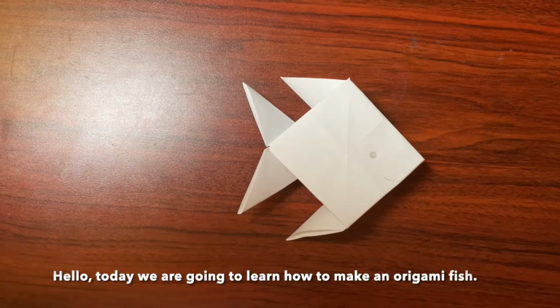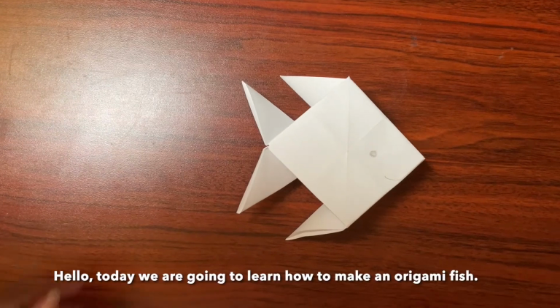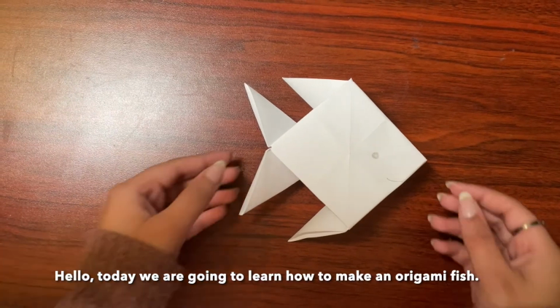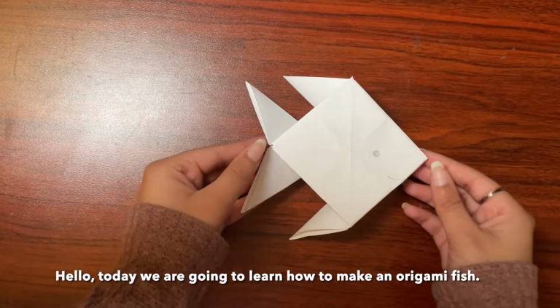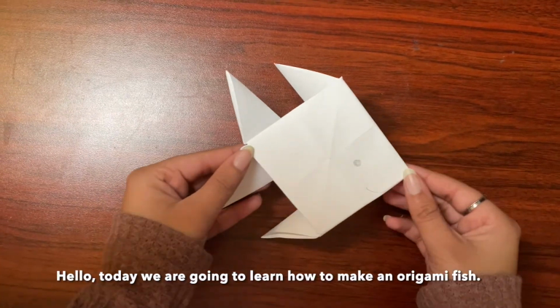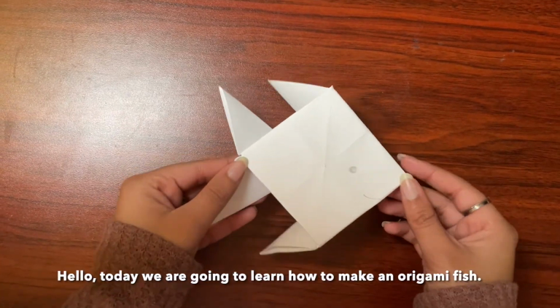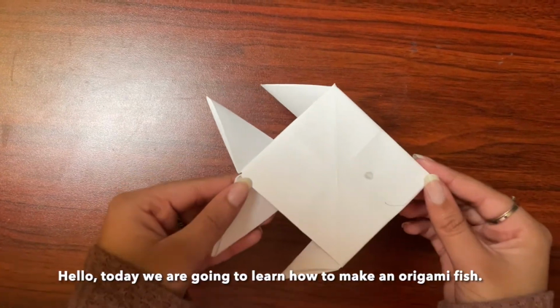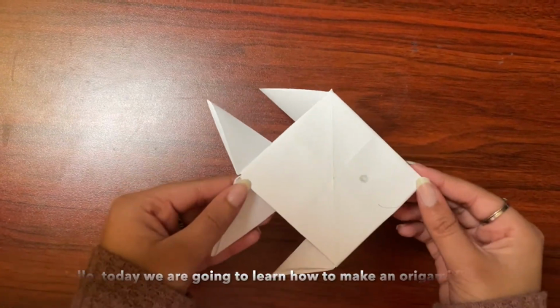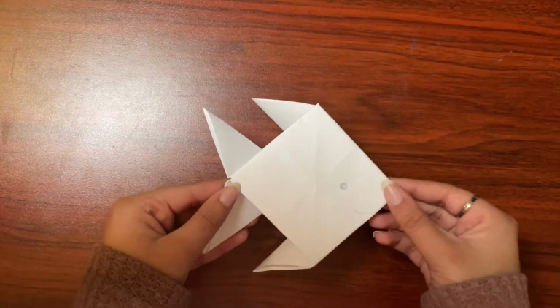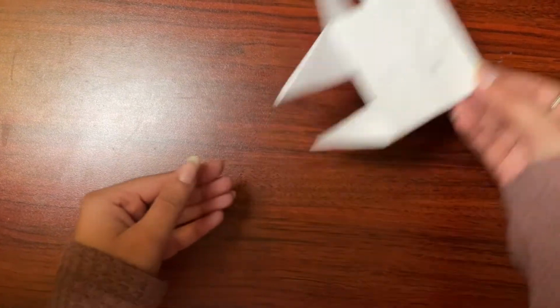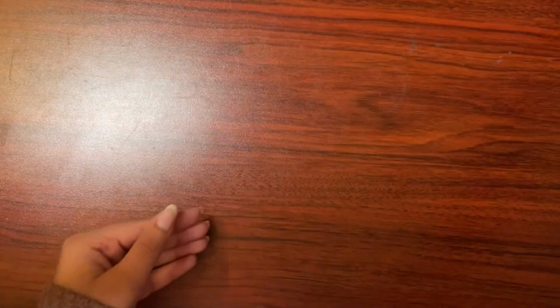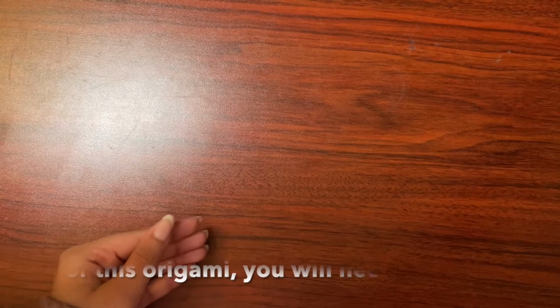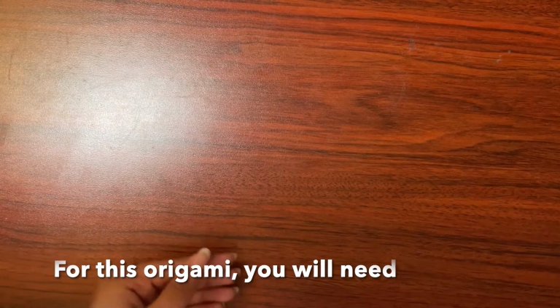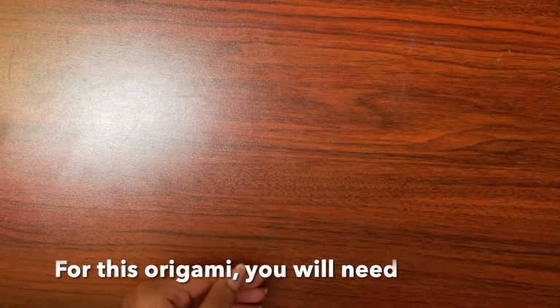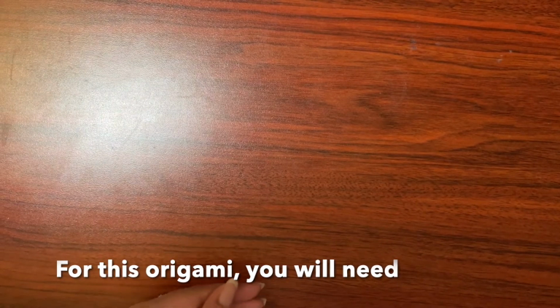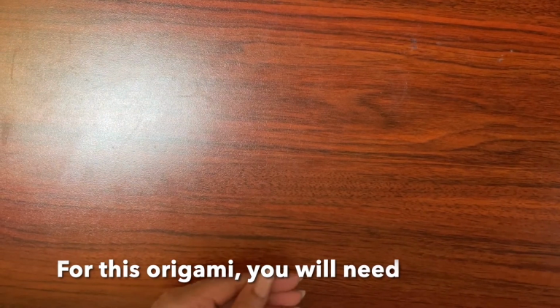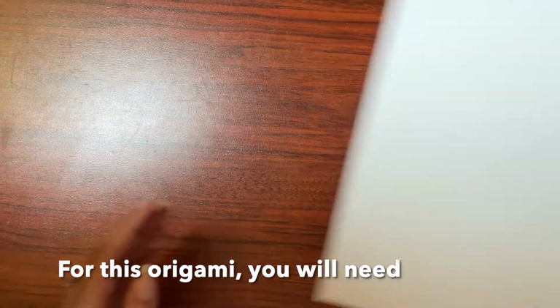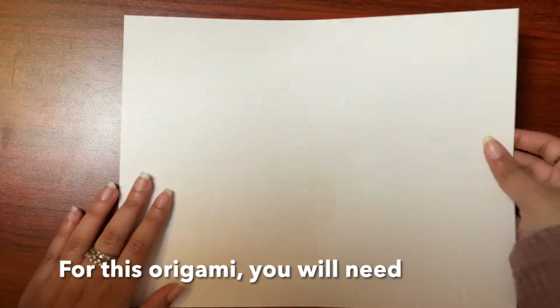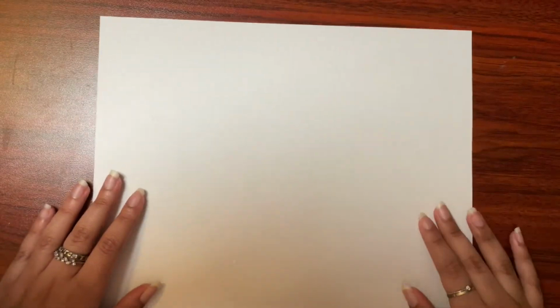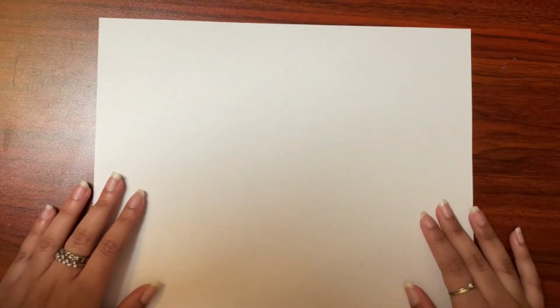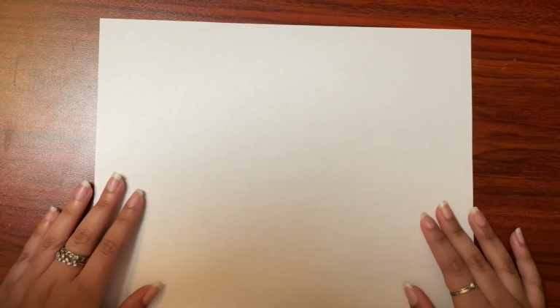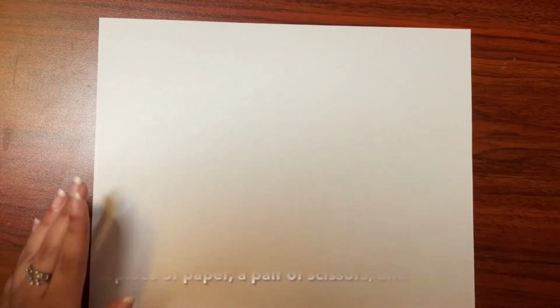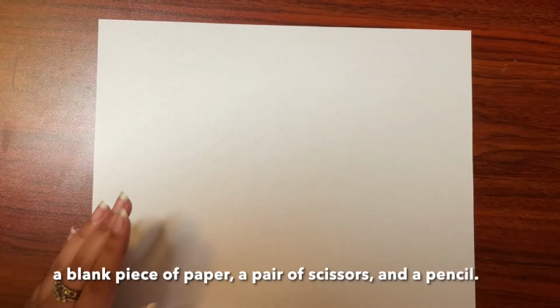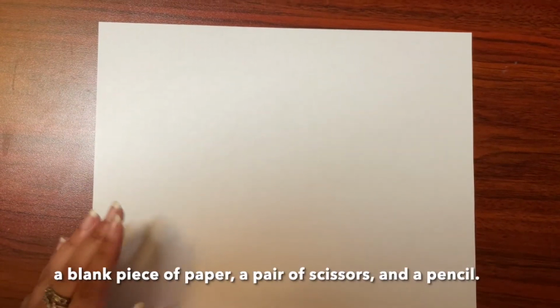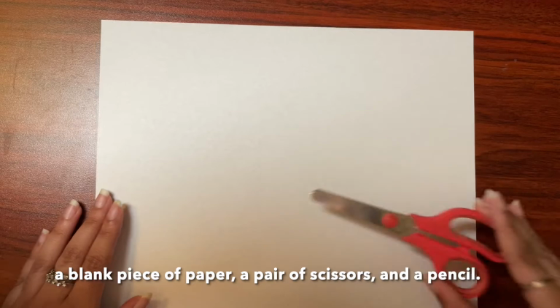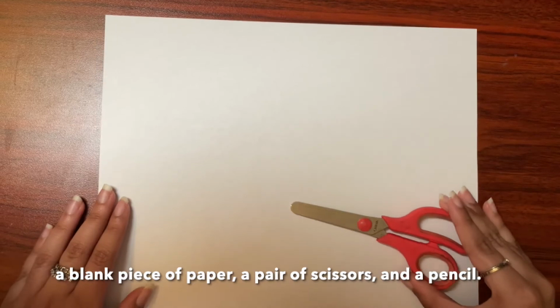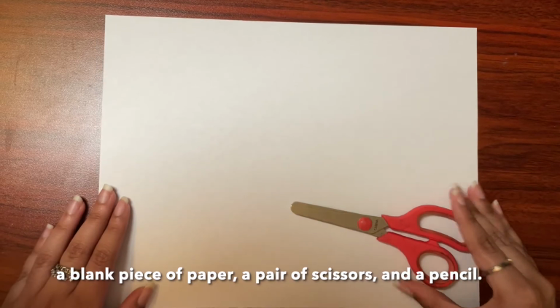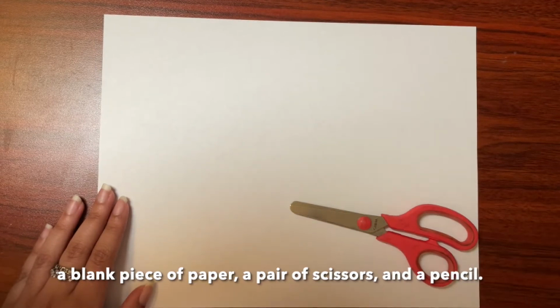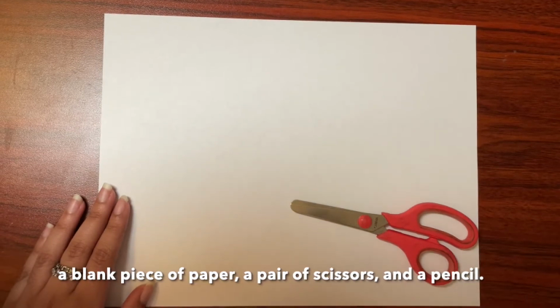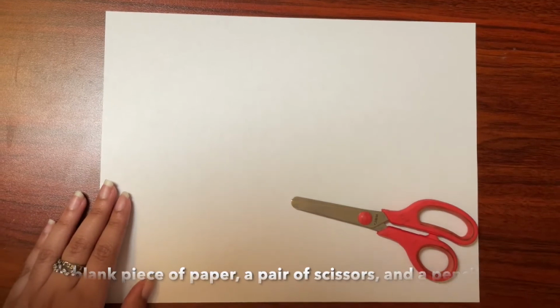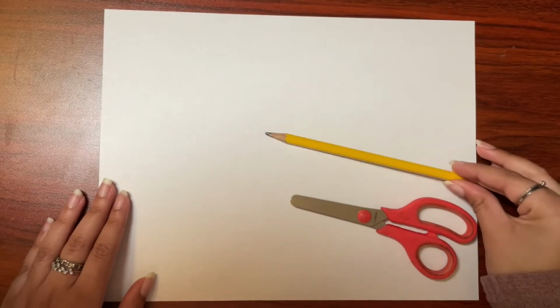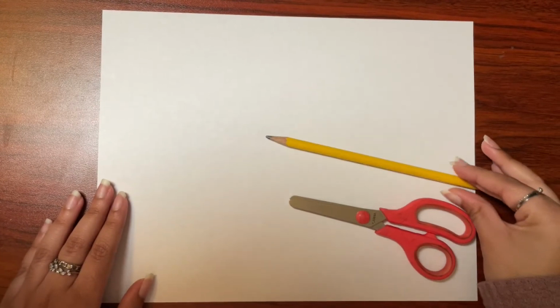Hello! Today we are going to learn how to make an origami fish. For this origami you will need a blank piece of paper, a pair of scissors, and a pencil.